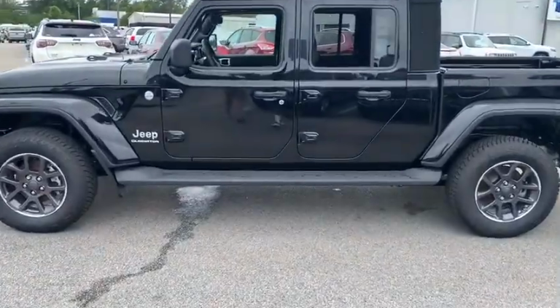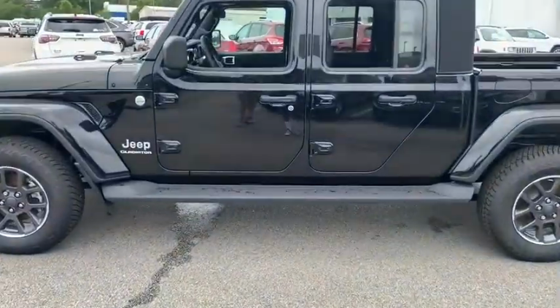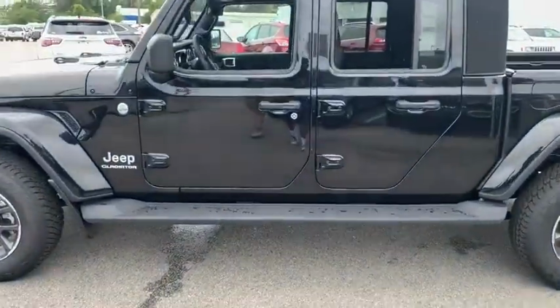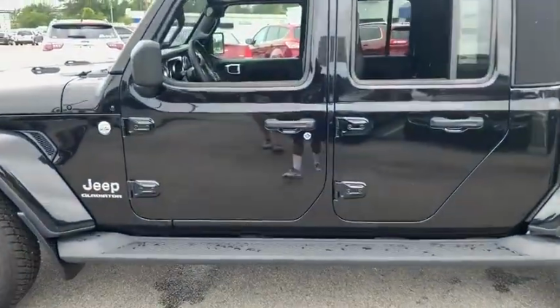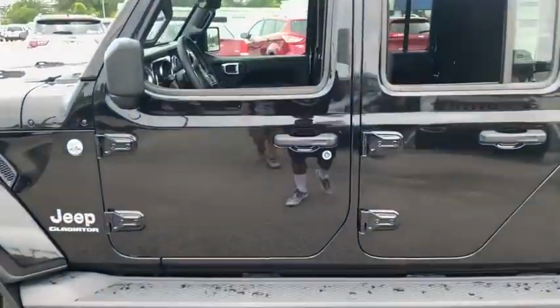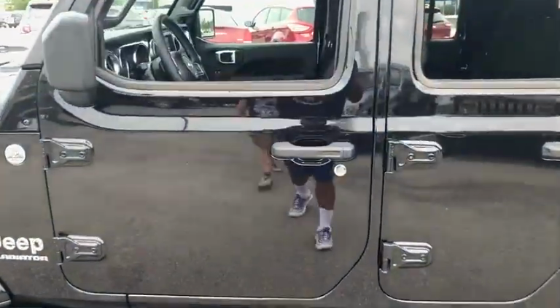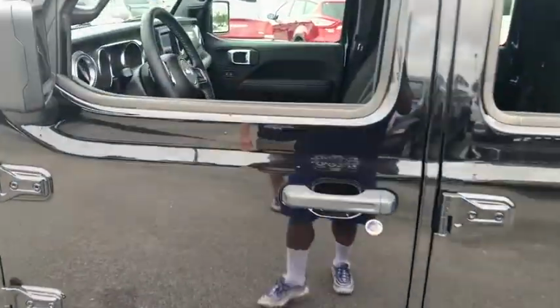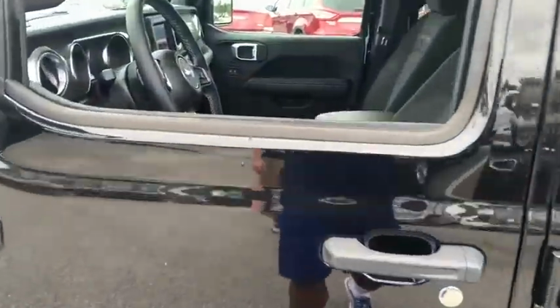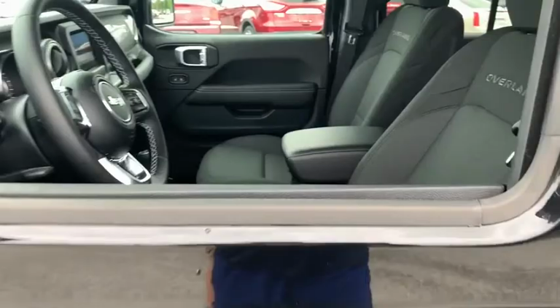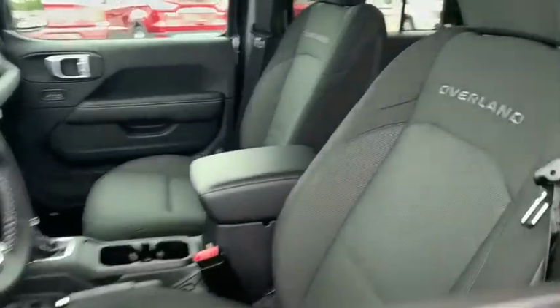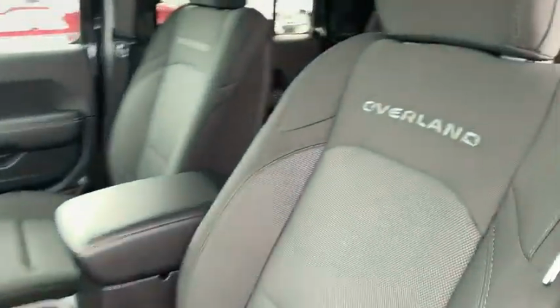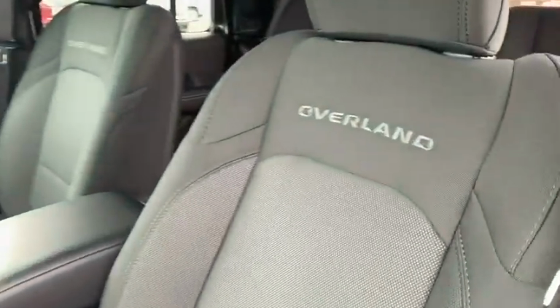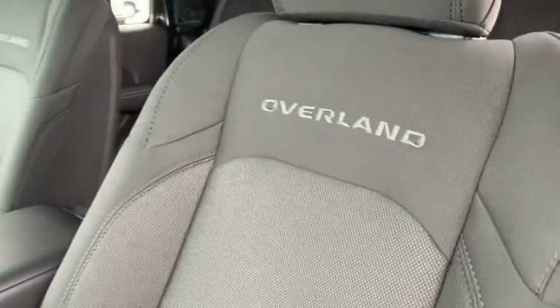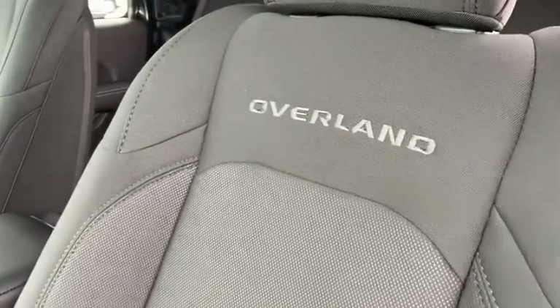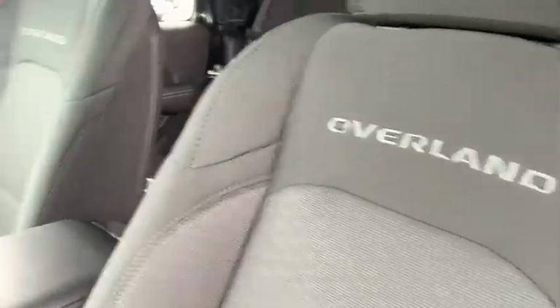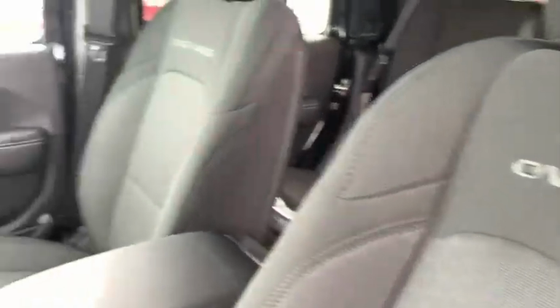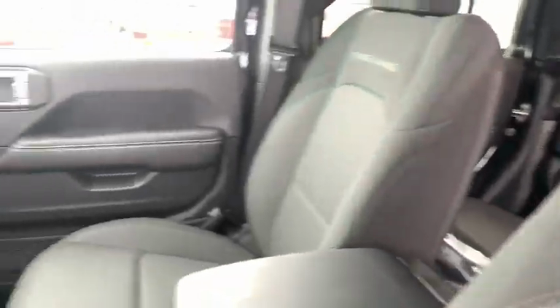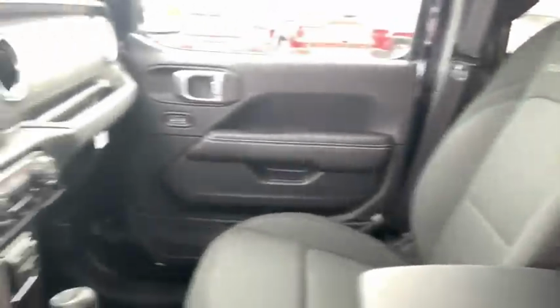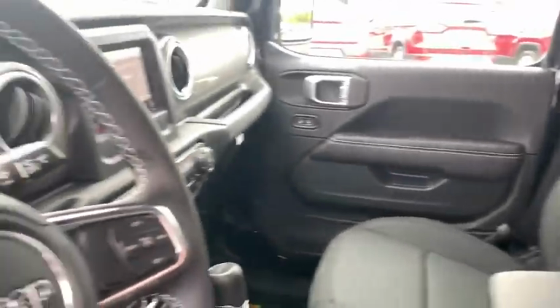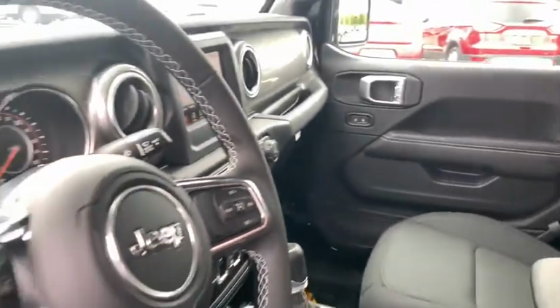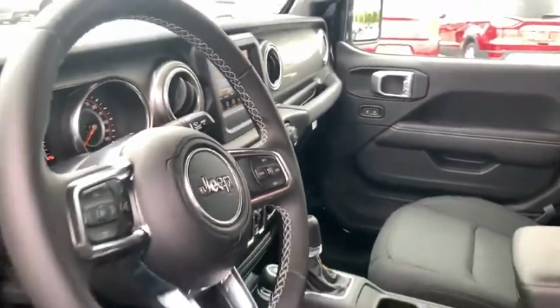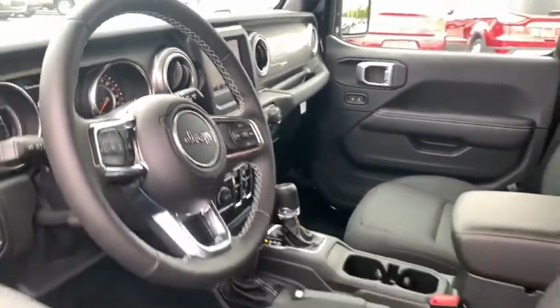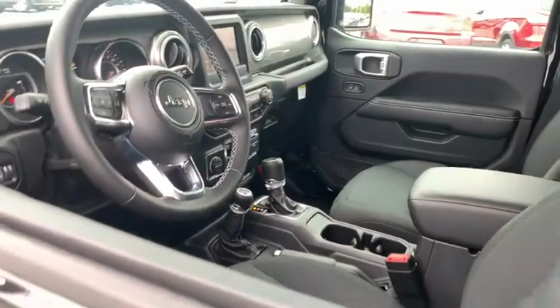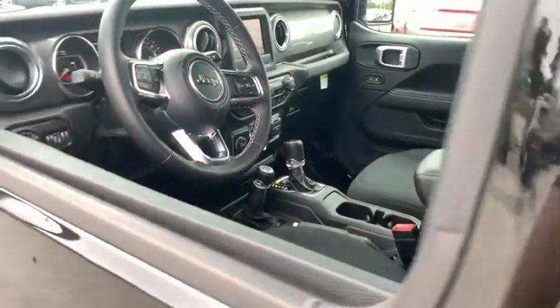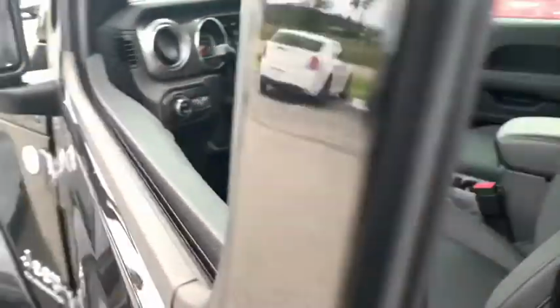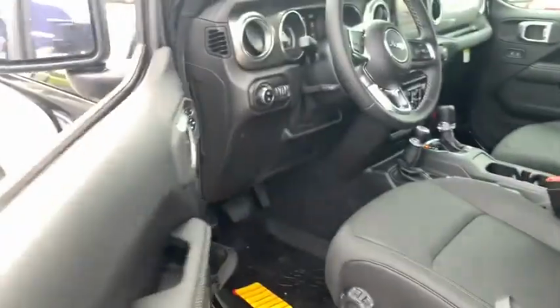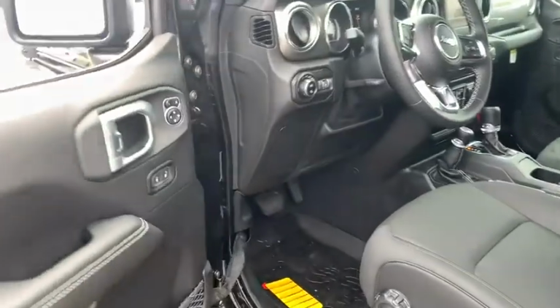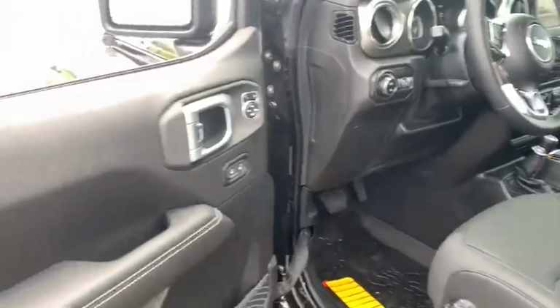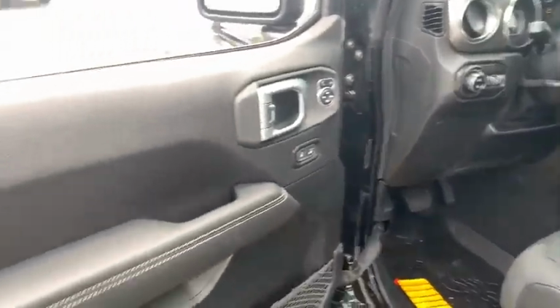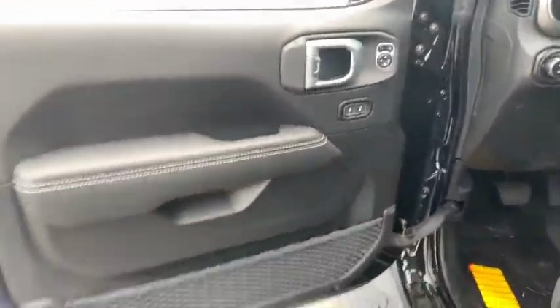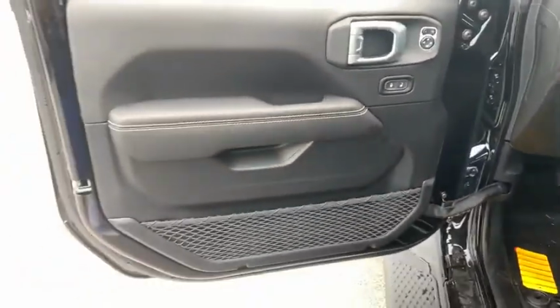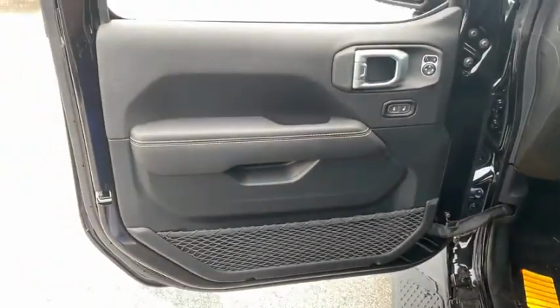Traction control, remote engine start, leather-wrapped steering wheel, dual airbags, alloy wheels, power steering, four-wheel disc brakes, center armrest, eight speakers, universal garage door opener.